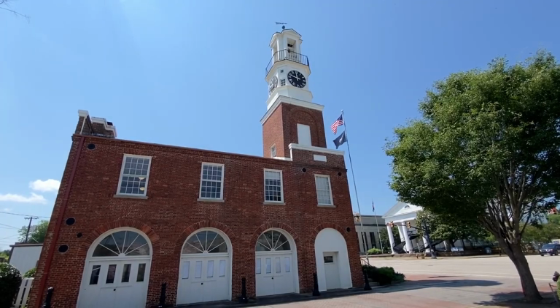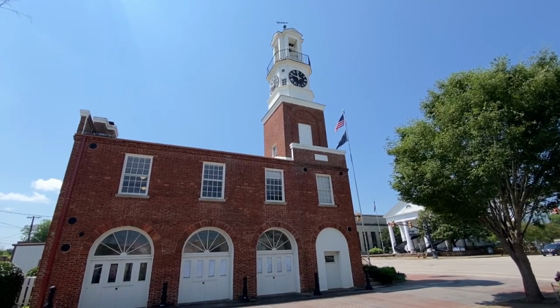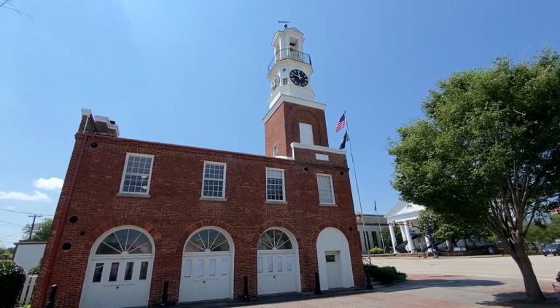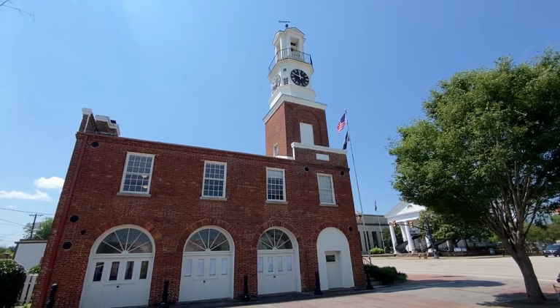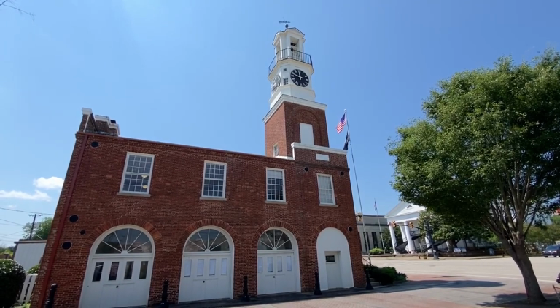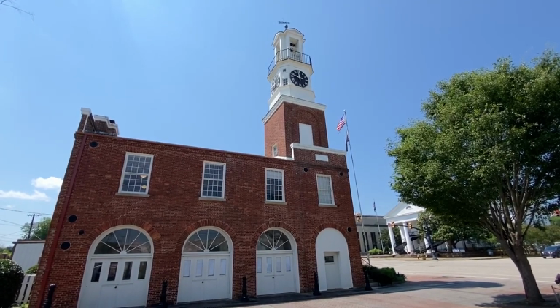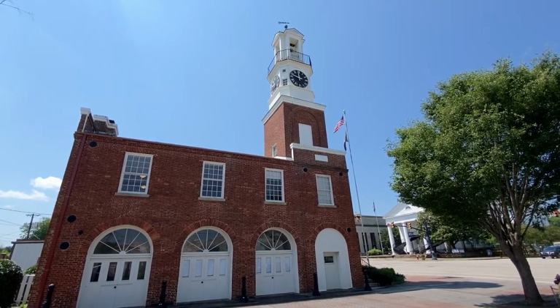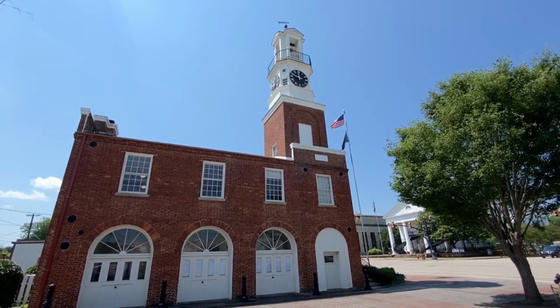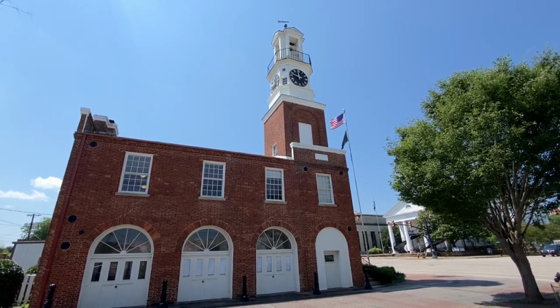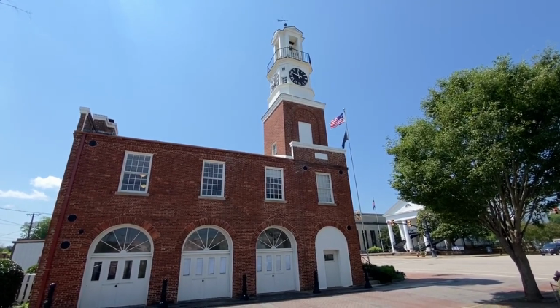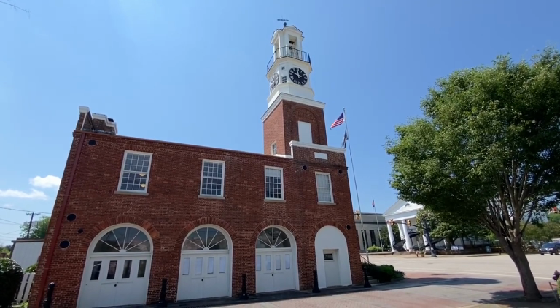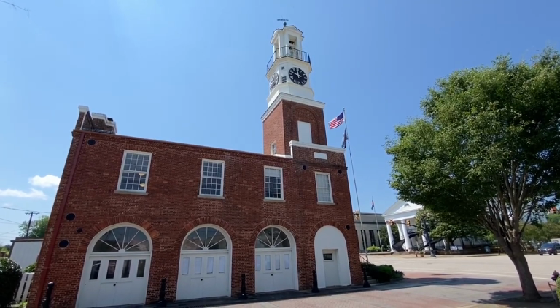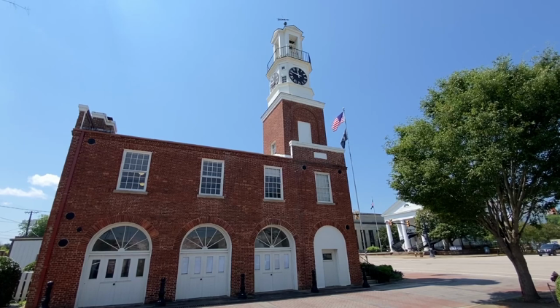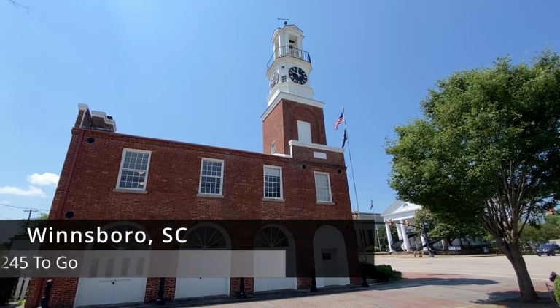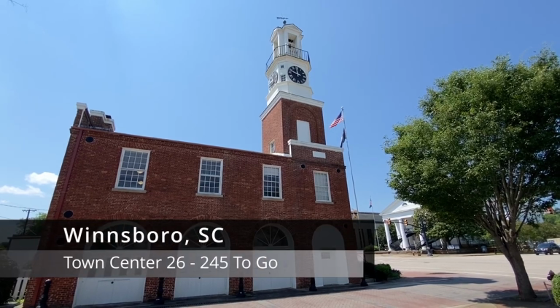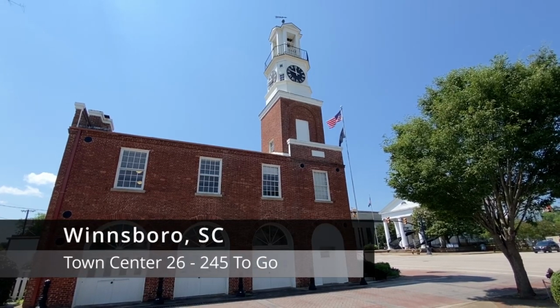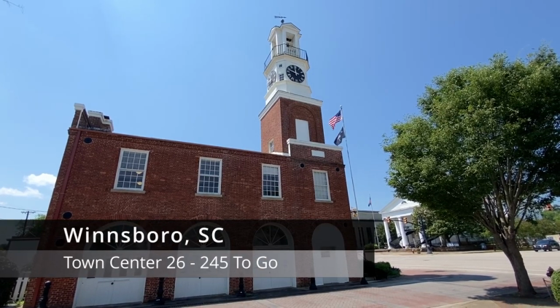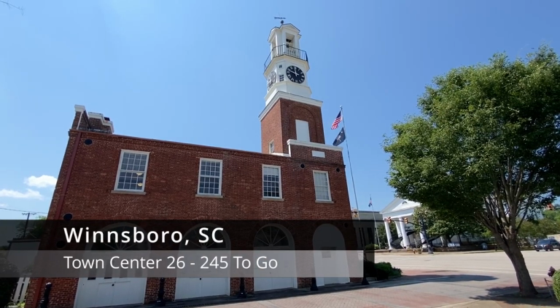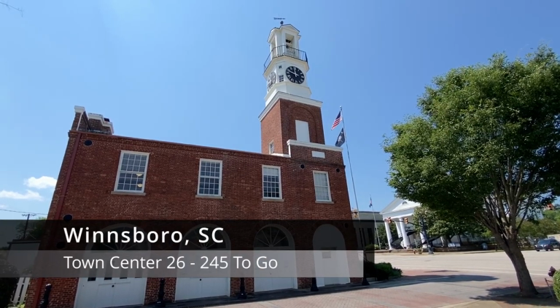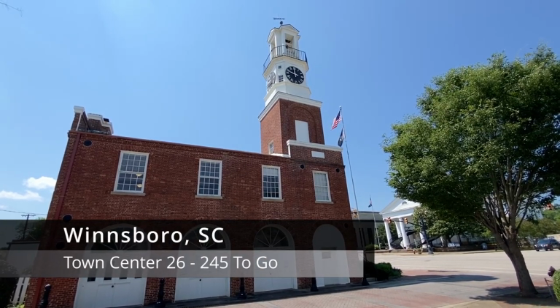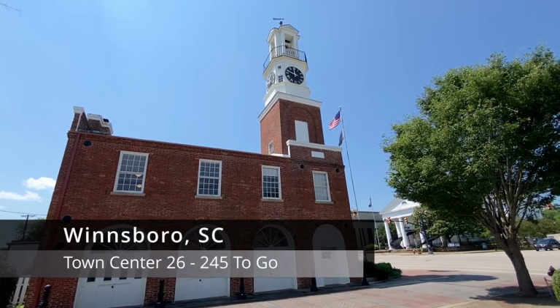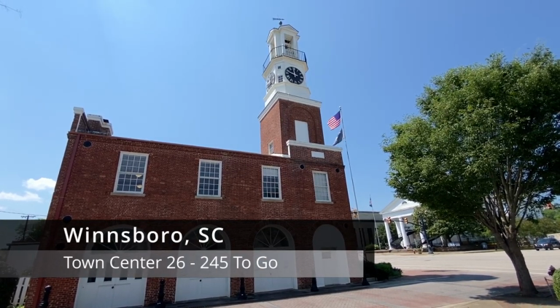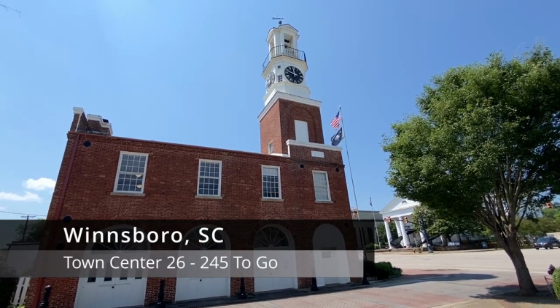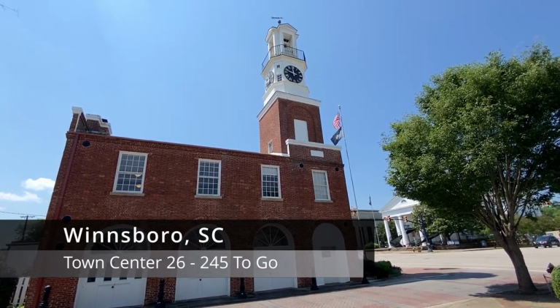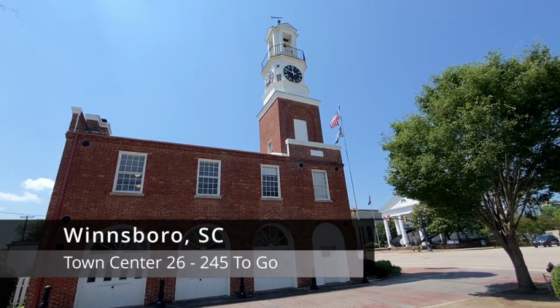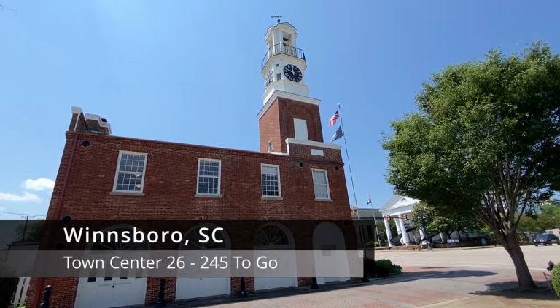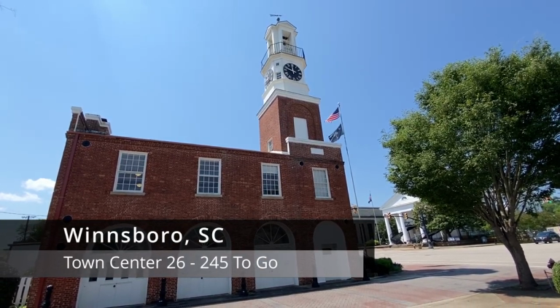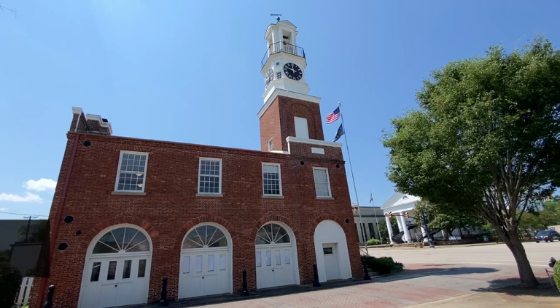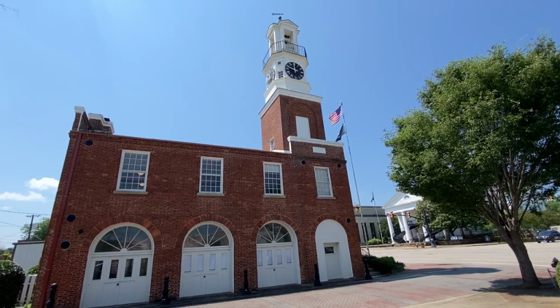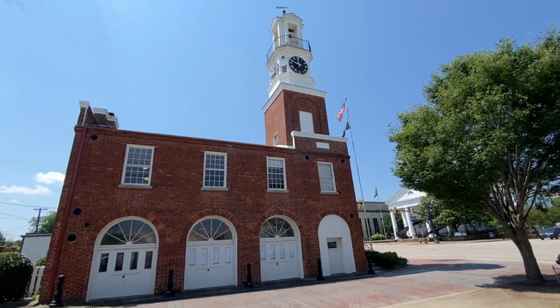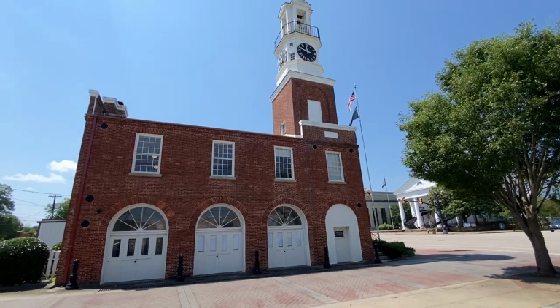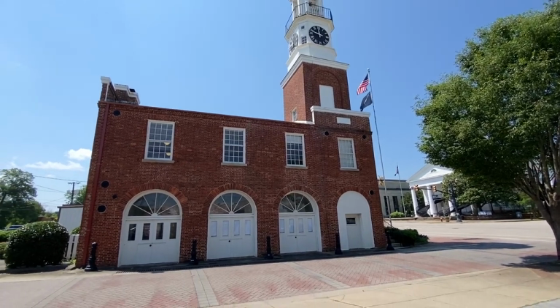All right, it's June 27th, 2023. My name is Timothy French. We're in Winnsboro, South Carolina to continue on our quest to visit every town center in the state. So let's get started right here at their marketplace.